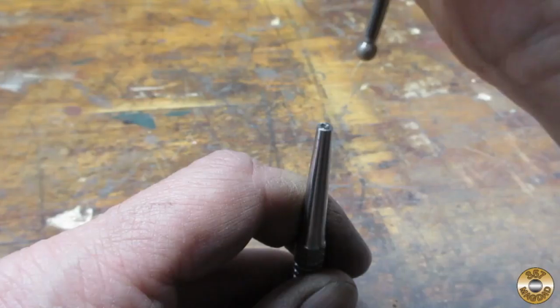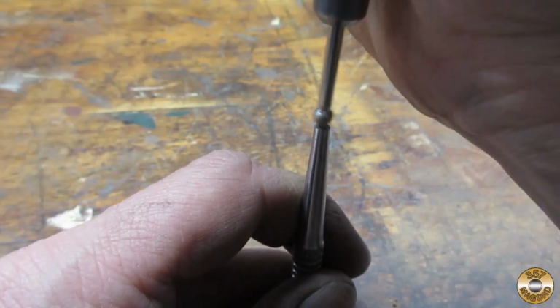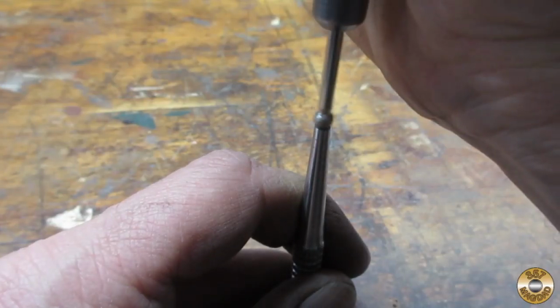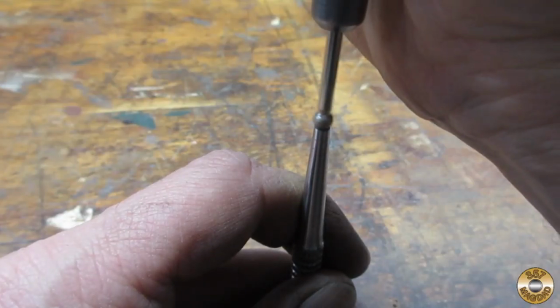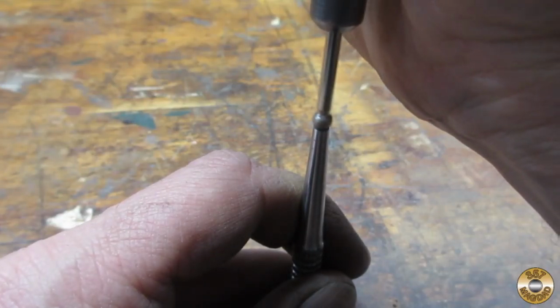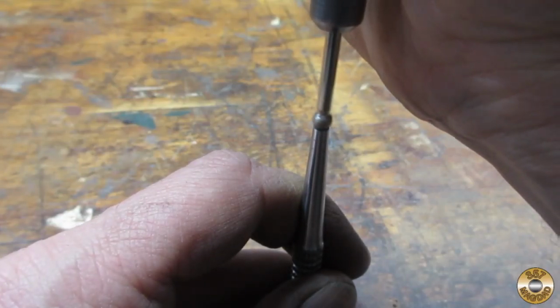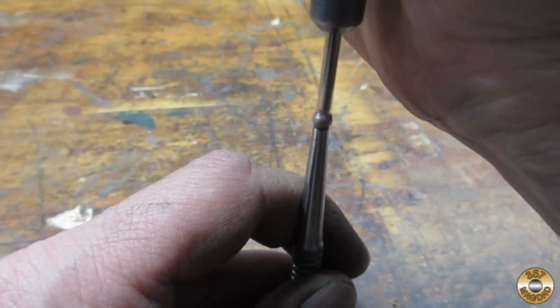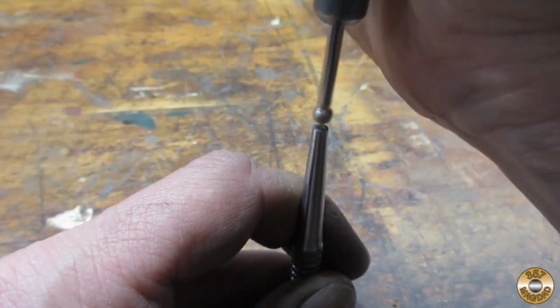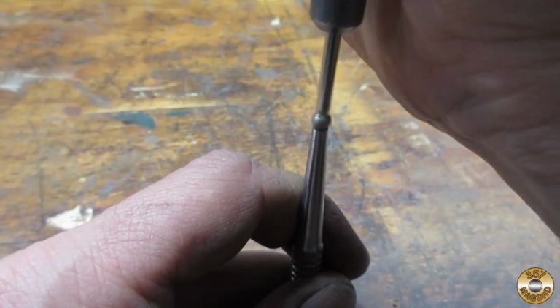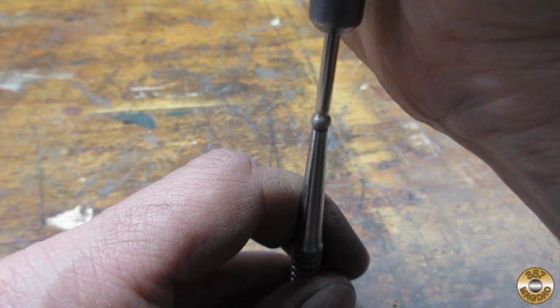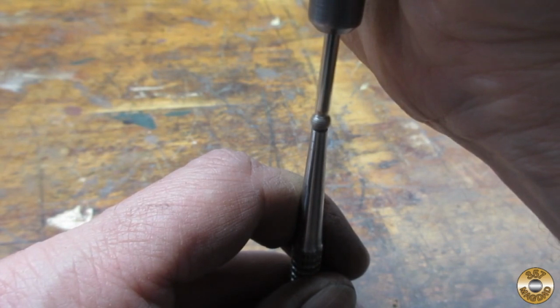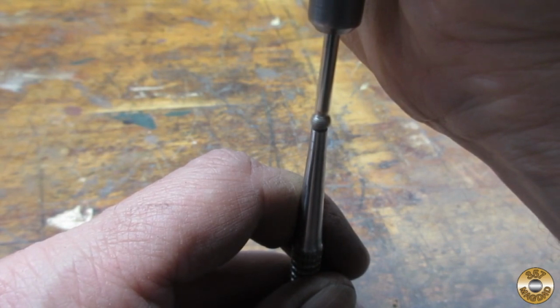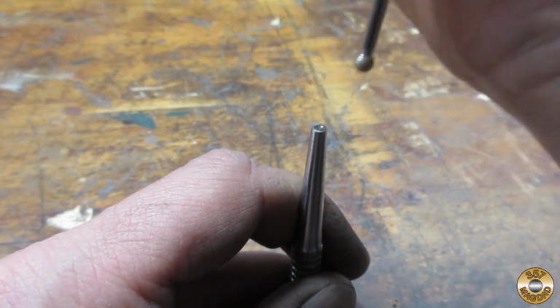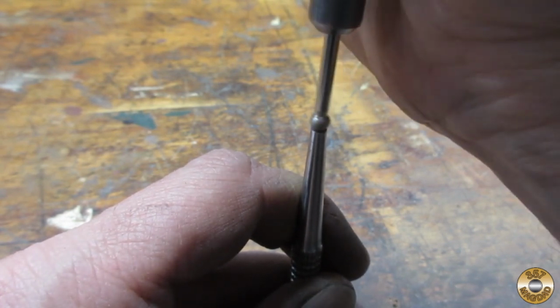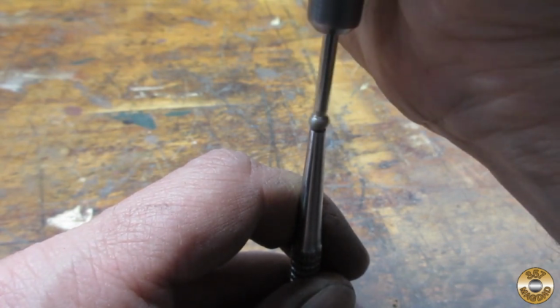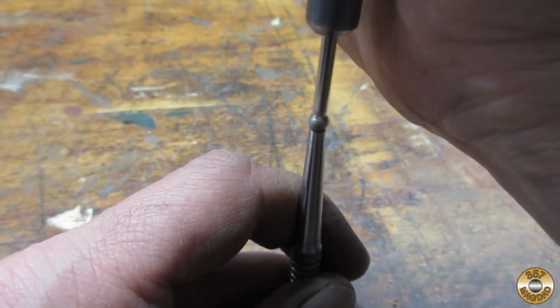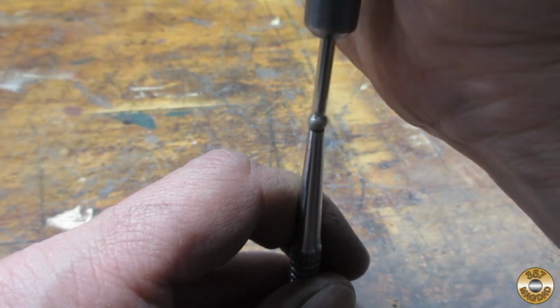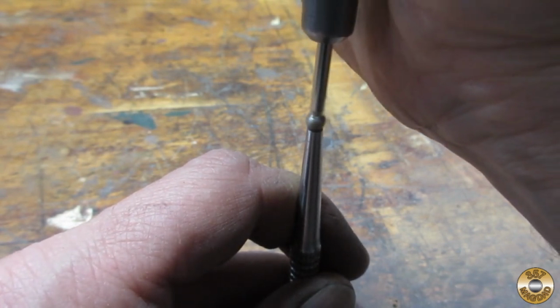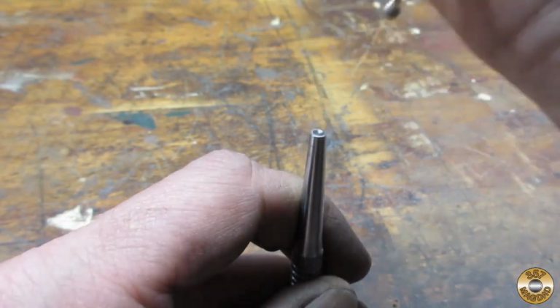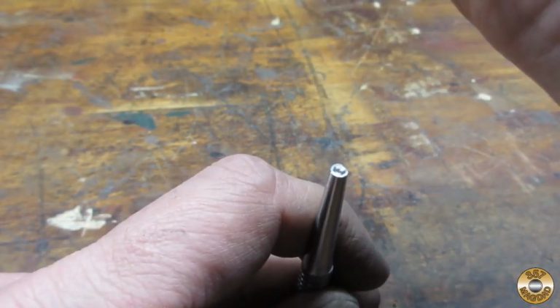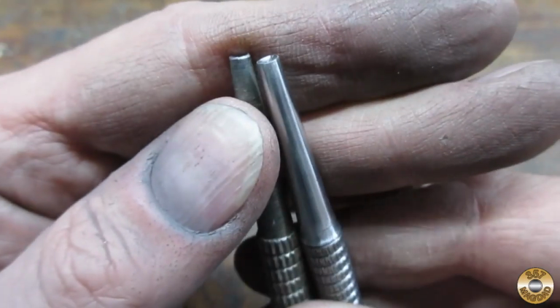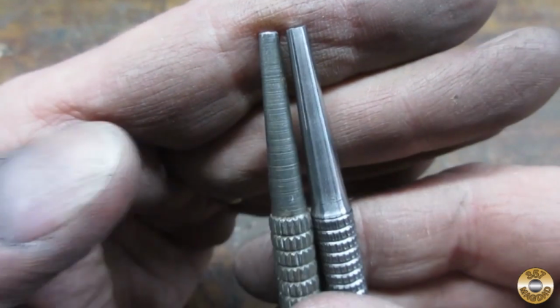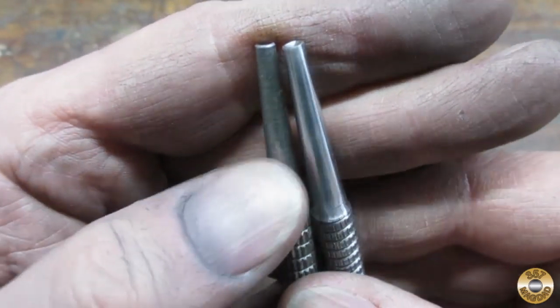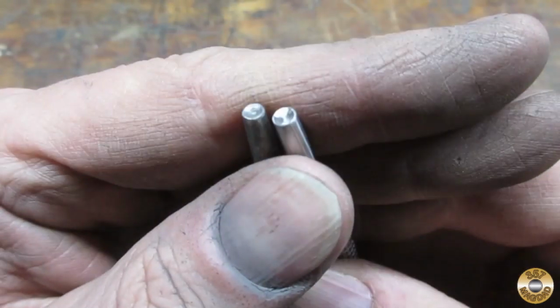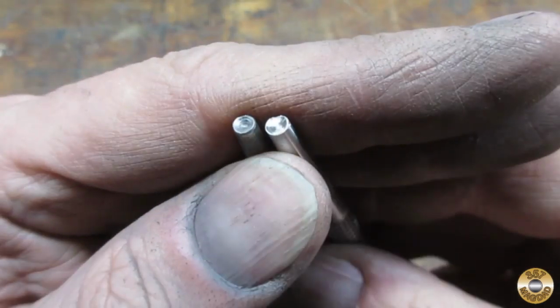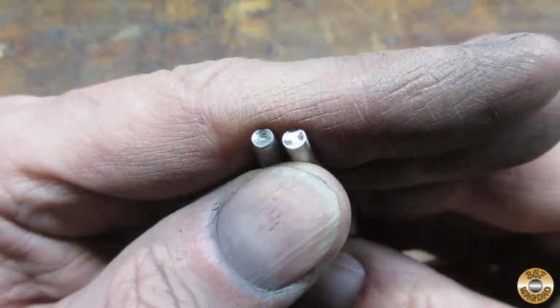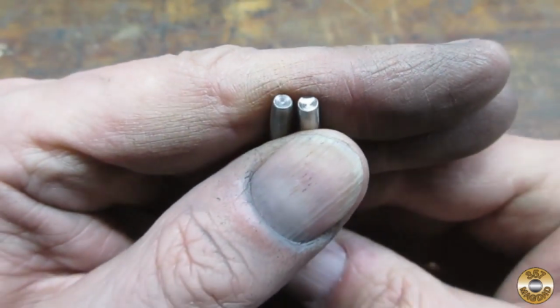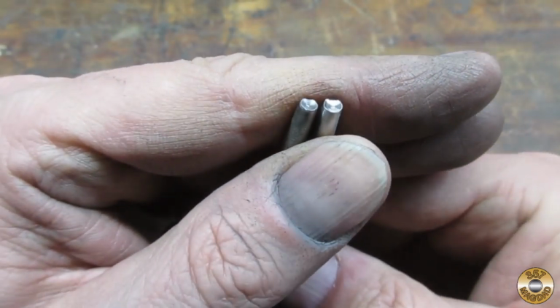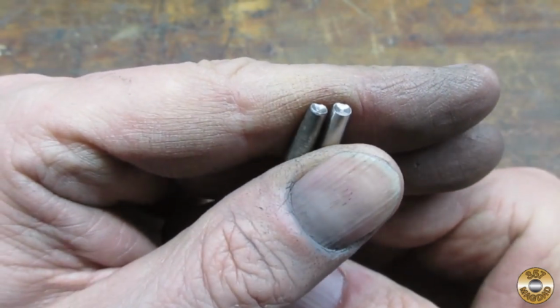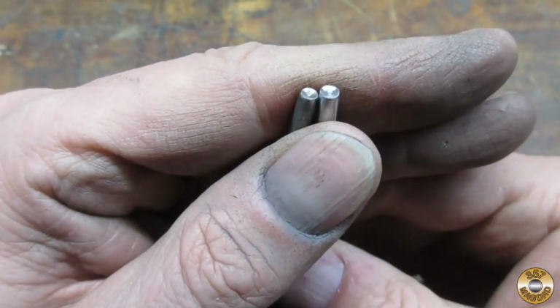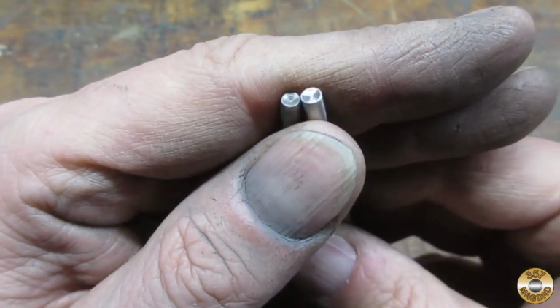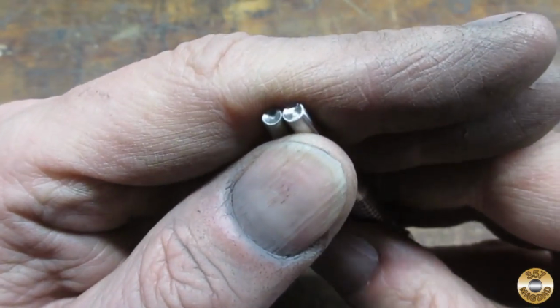I thought I'd try regrinding the conical points on a couple of these. I used an abrasive coated spherical bit. The one on the left is a factory nail set tip and the one on the right is my regrind — not too bad.